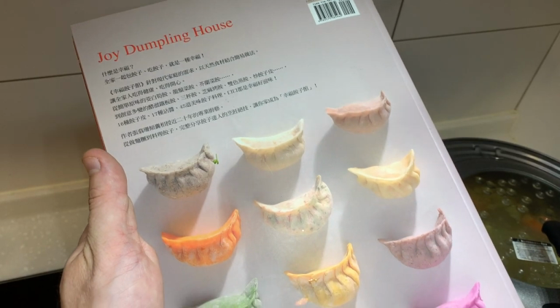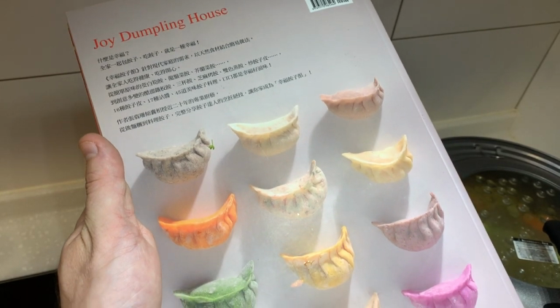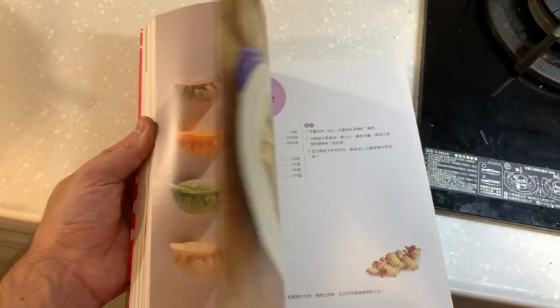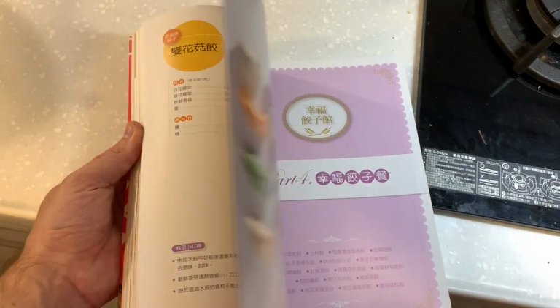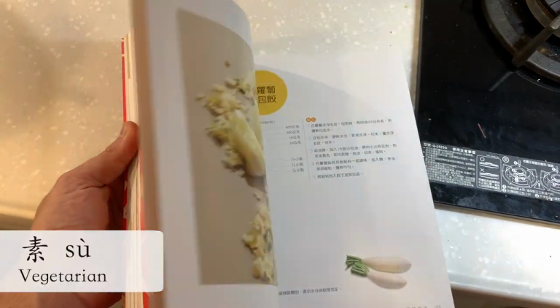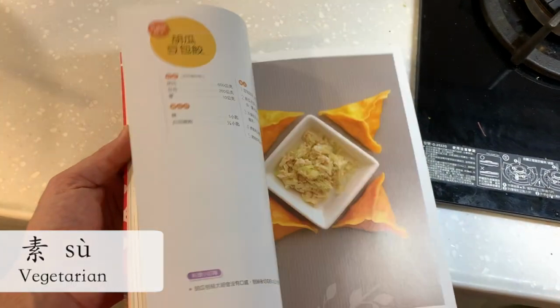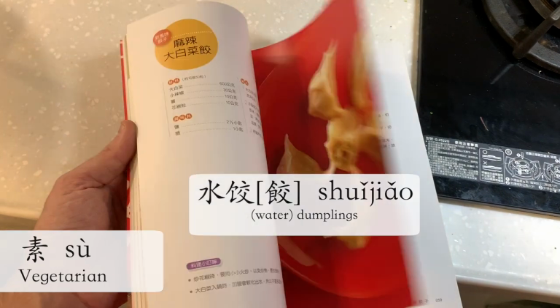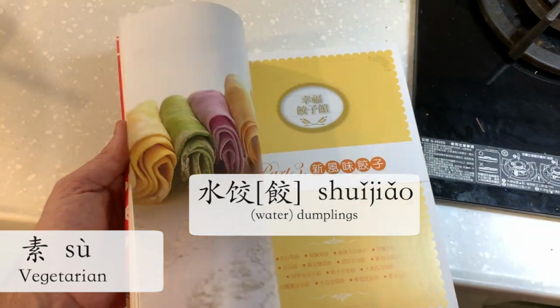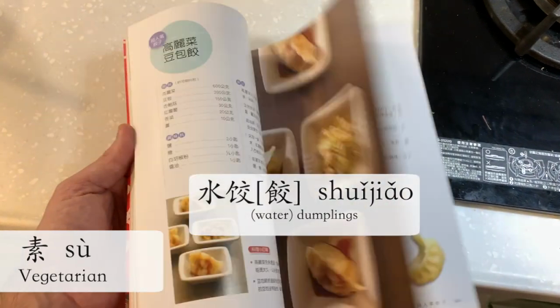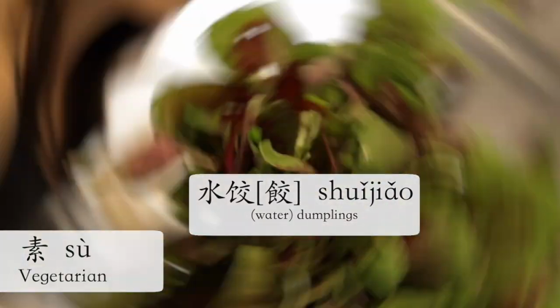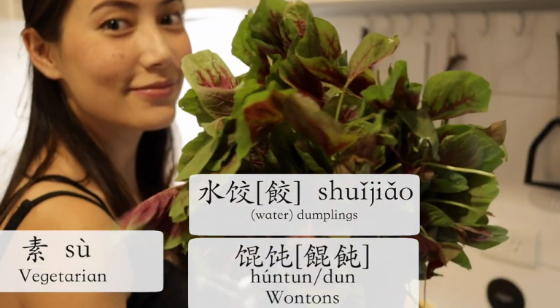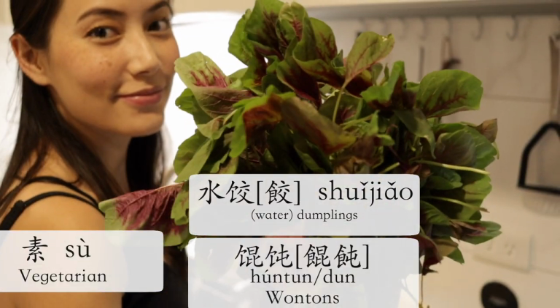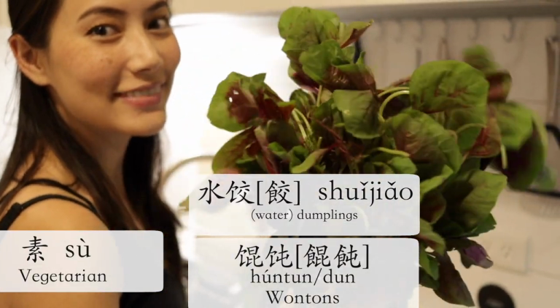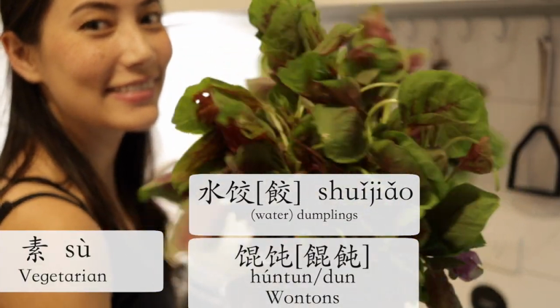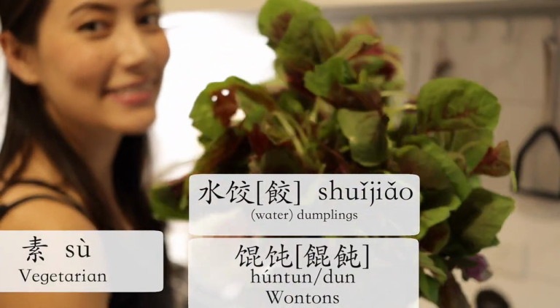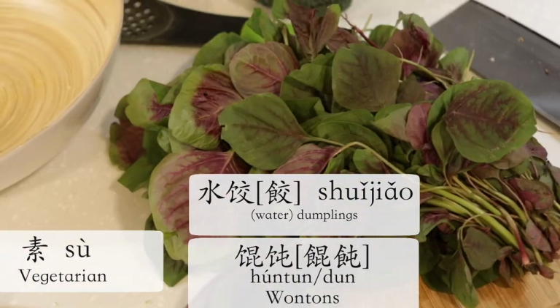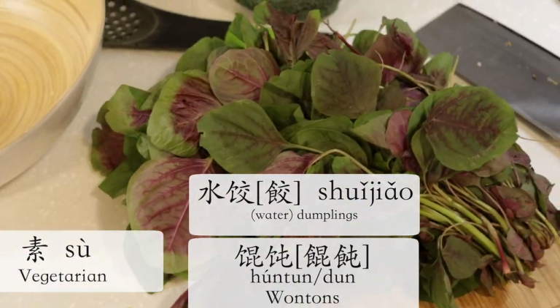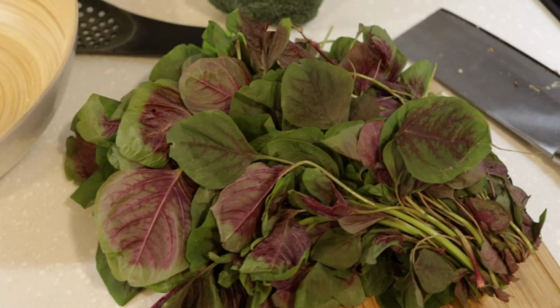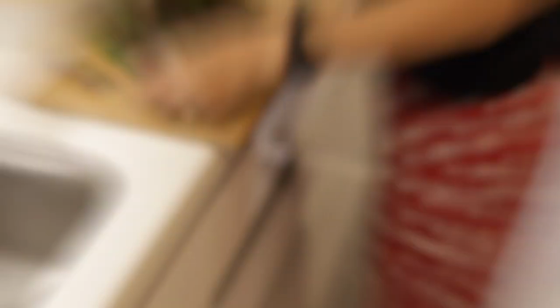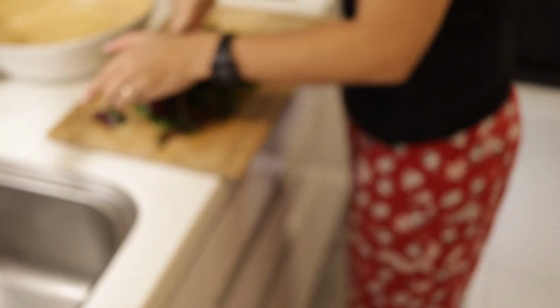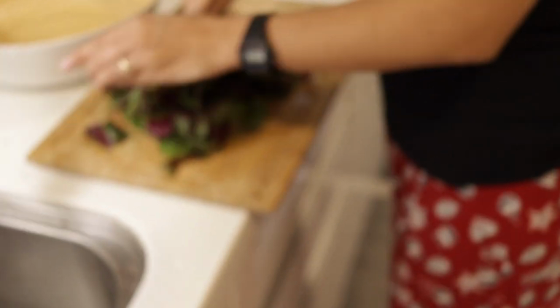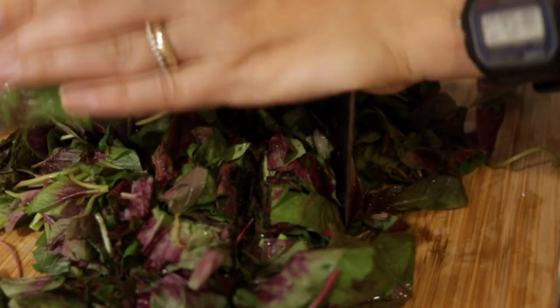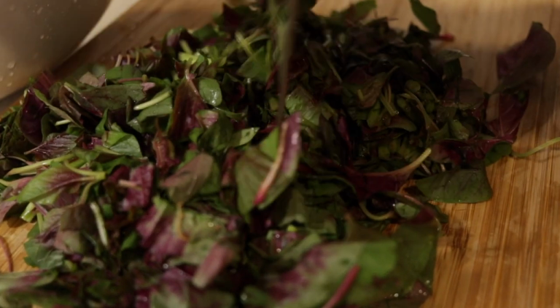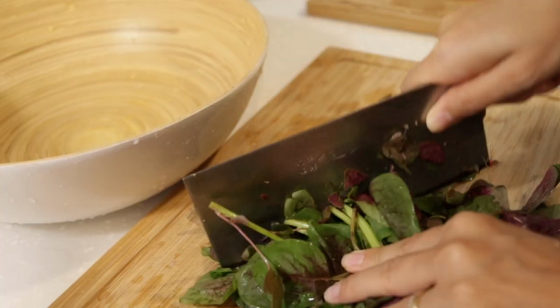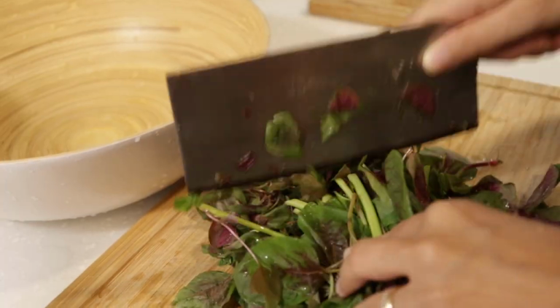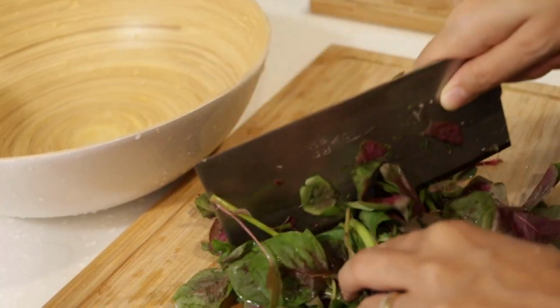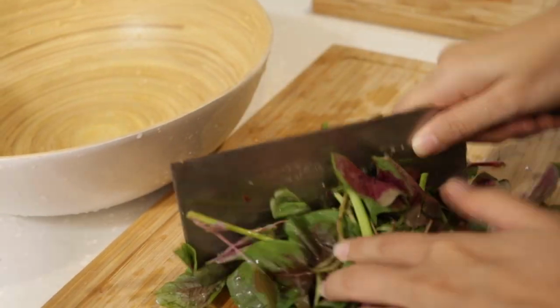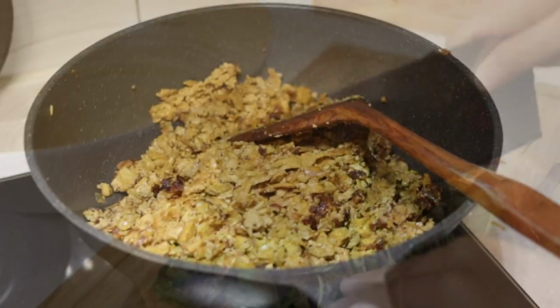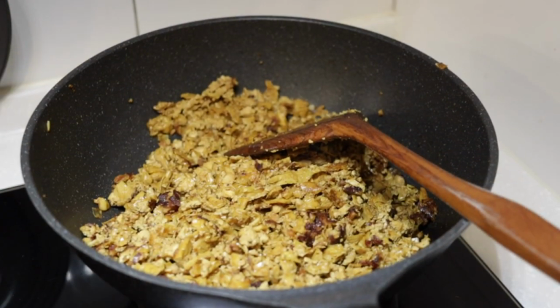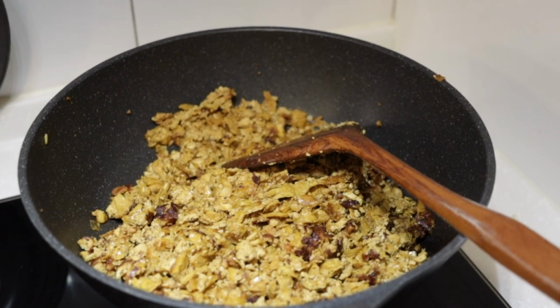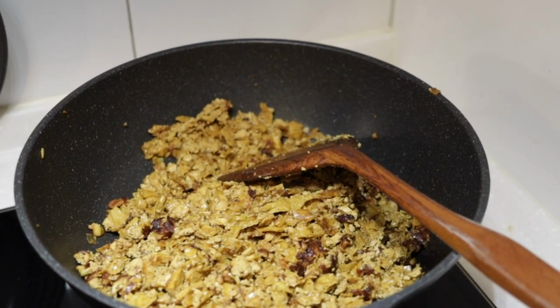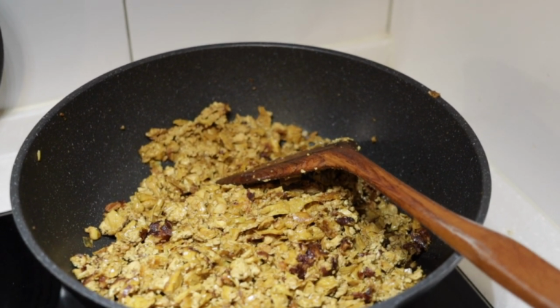Yes, I'm vegetarian. I'm also adding some fresh veg that I got from the market. I didn't know the name, but the colors were great and I was very keen to add them to my dumpling filling.